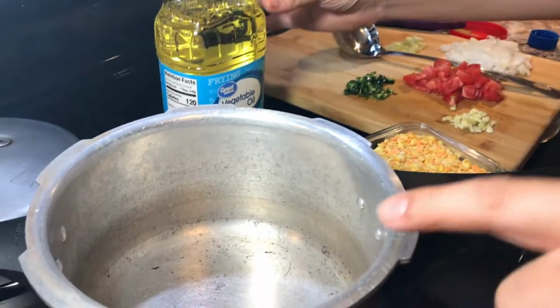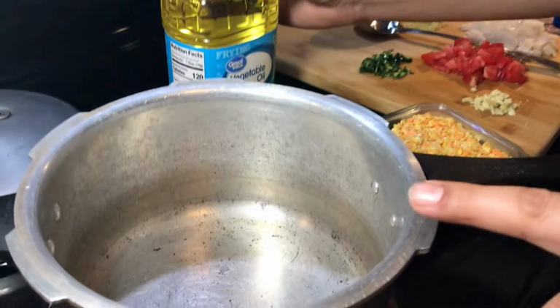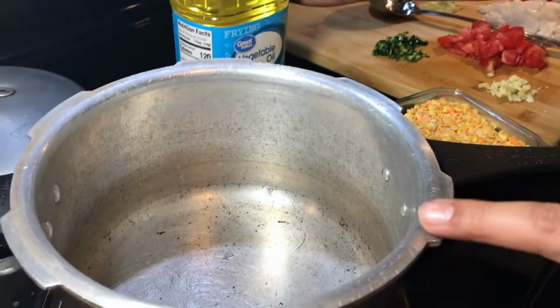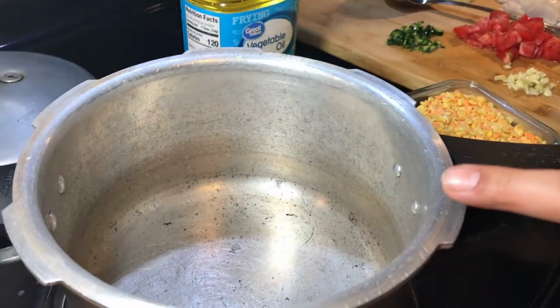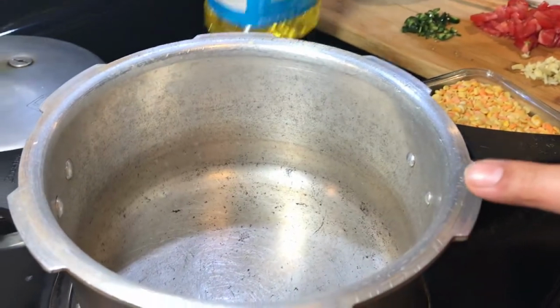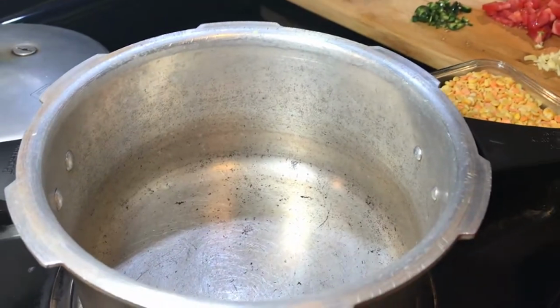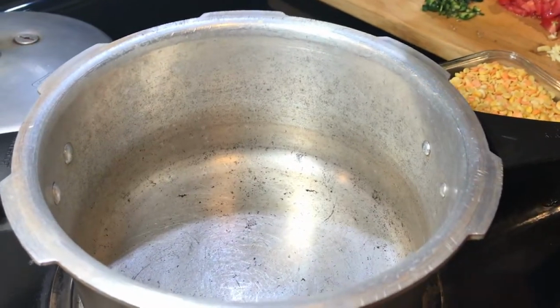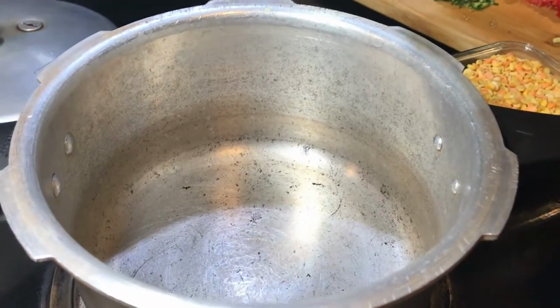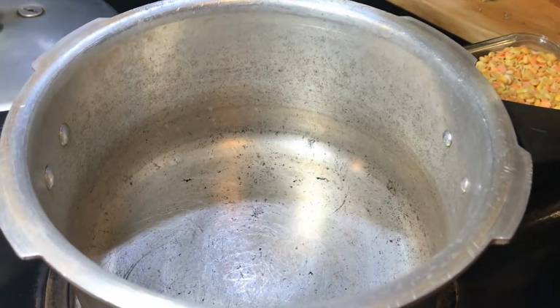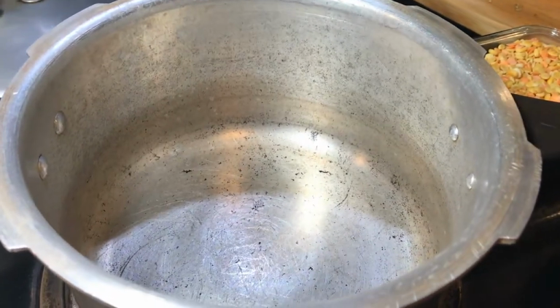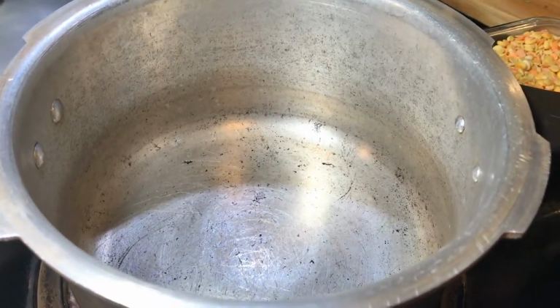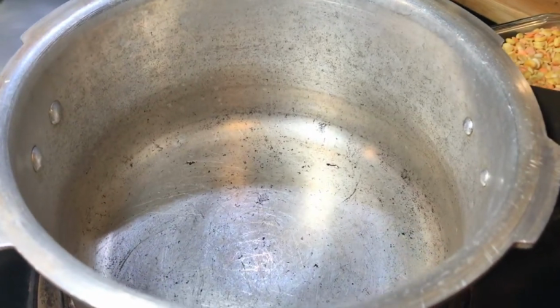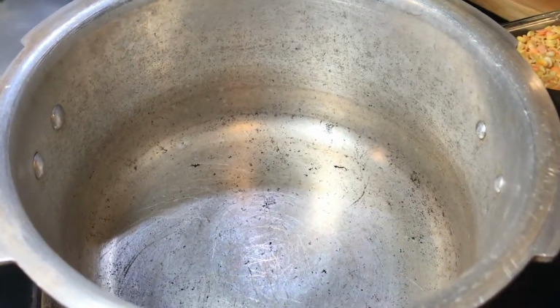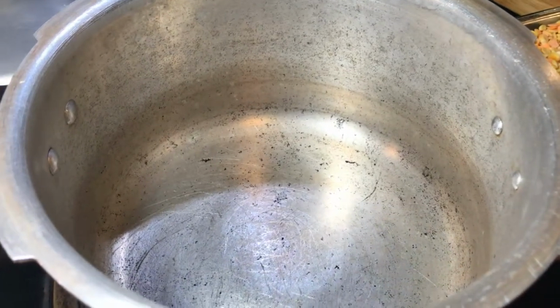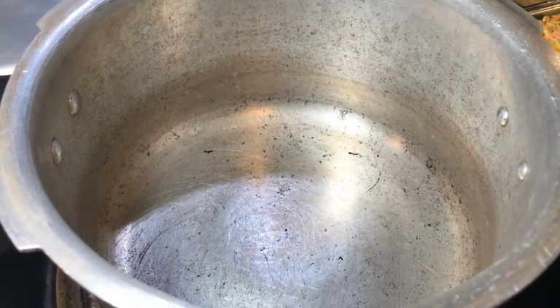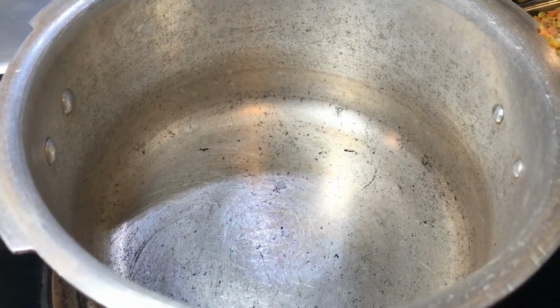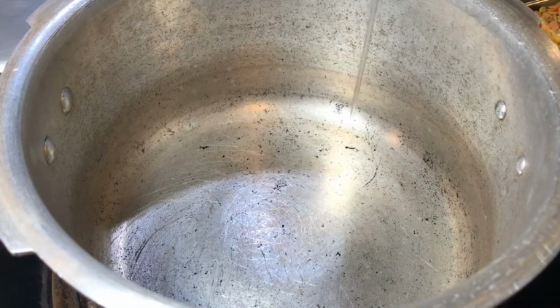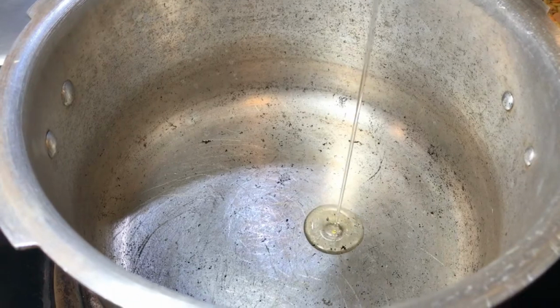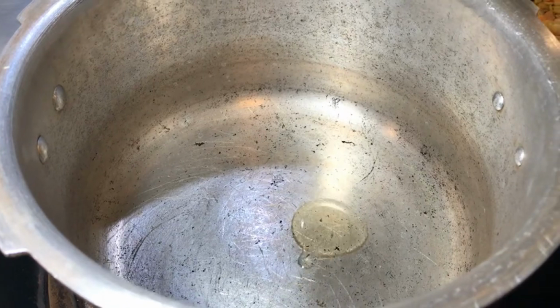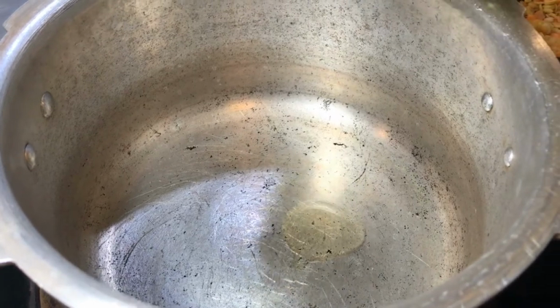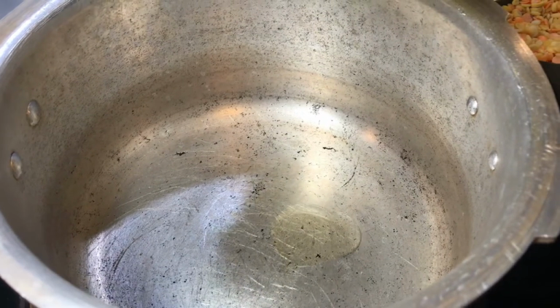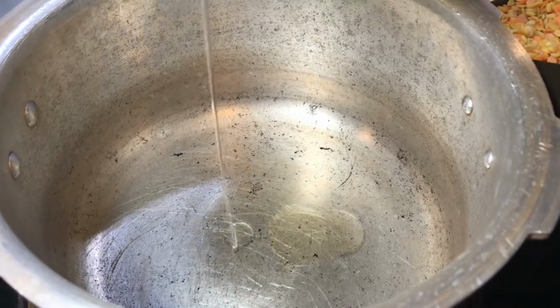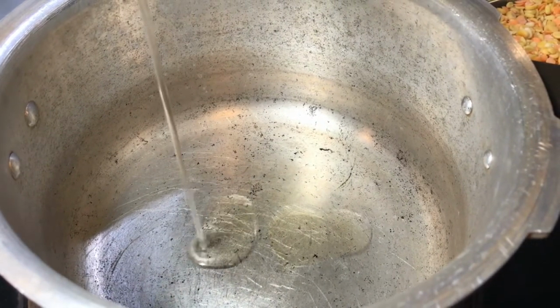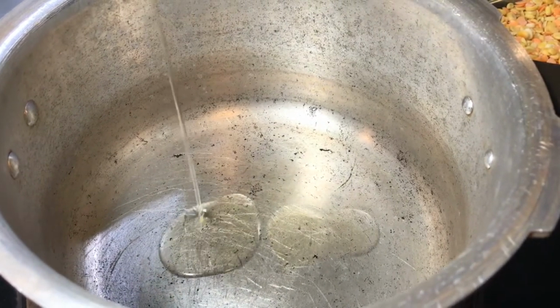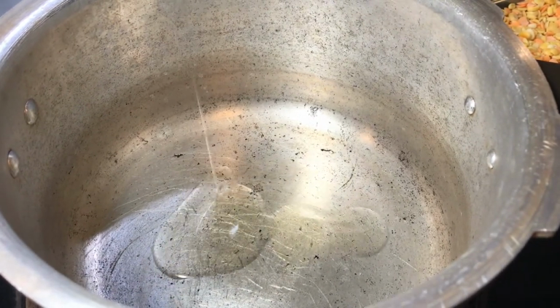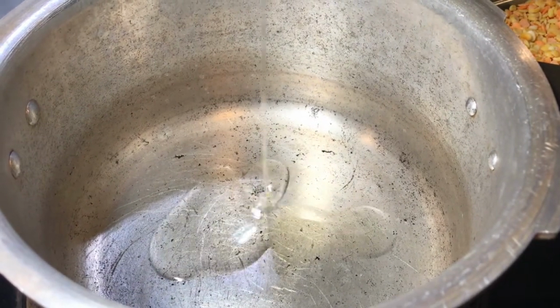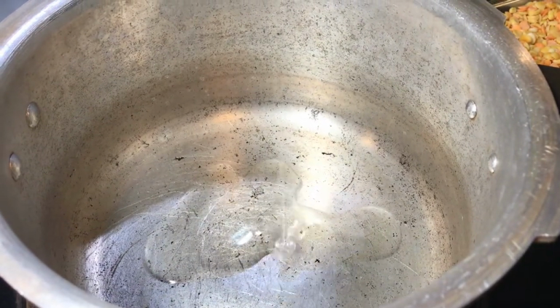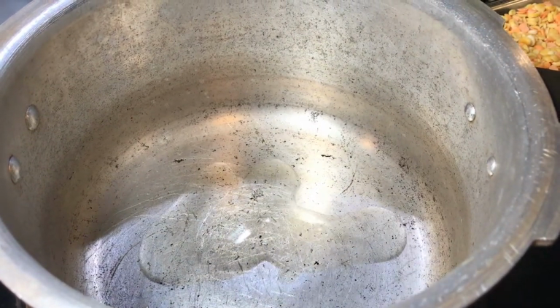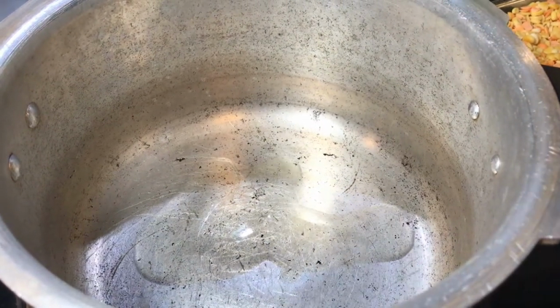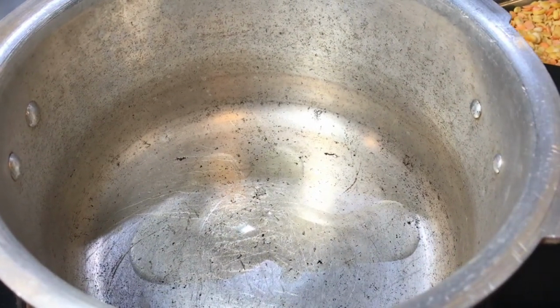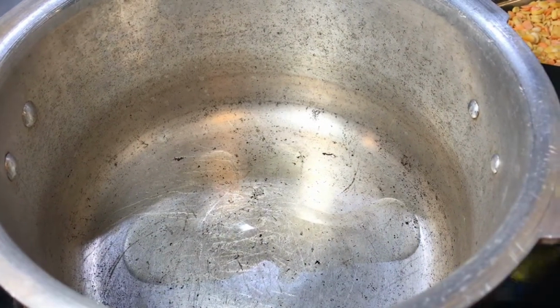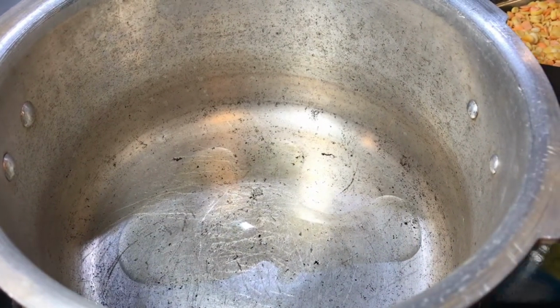This is our pressure cooker. We're going to add a tiny bit of vegetable oil, or you can use olive oil in there. That's enough.